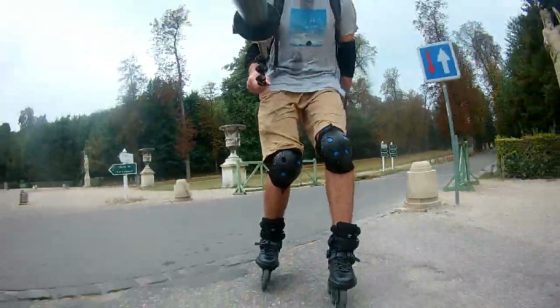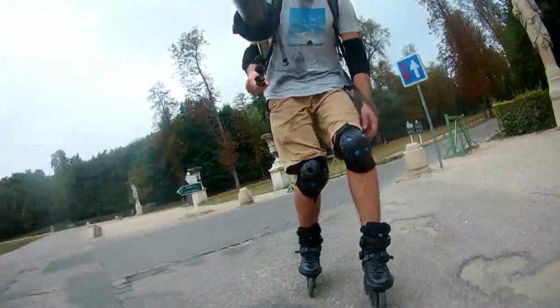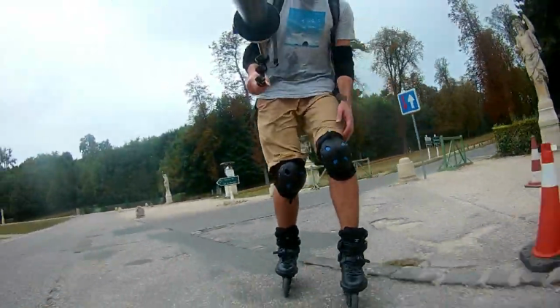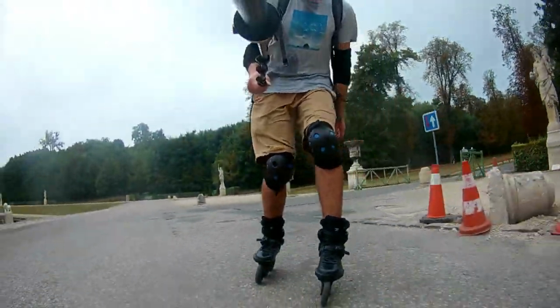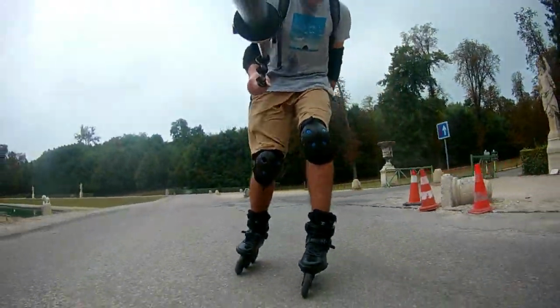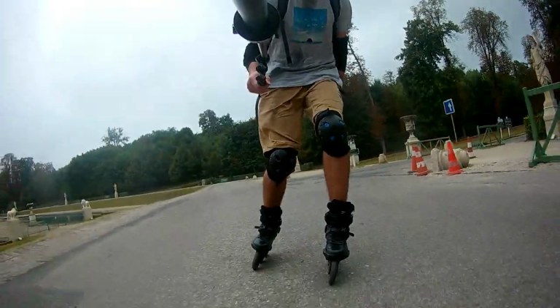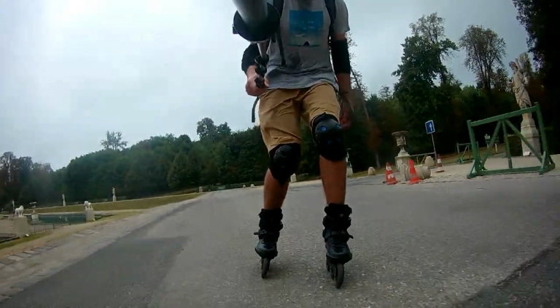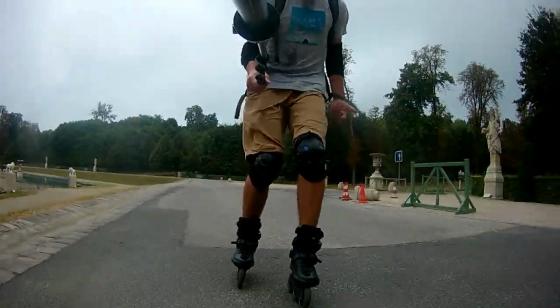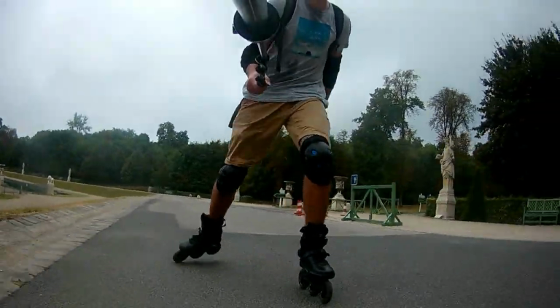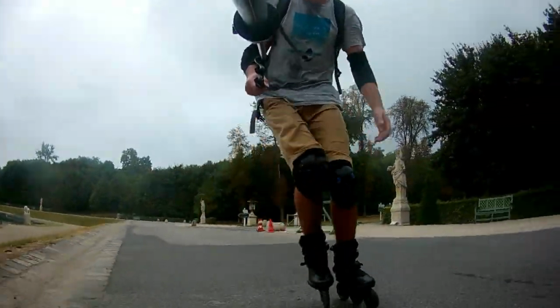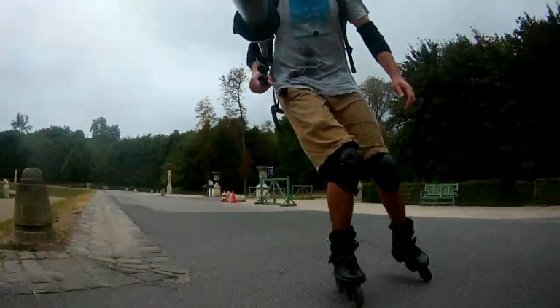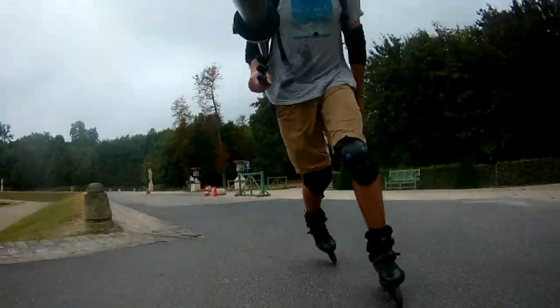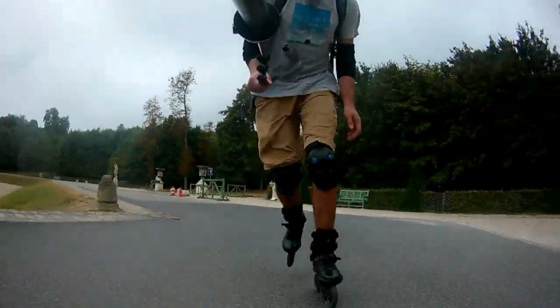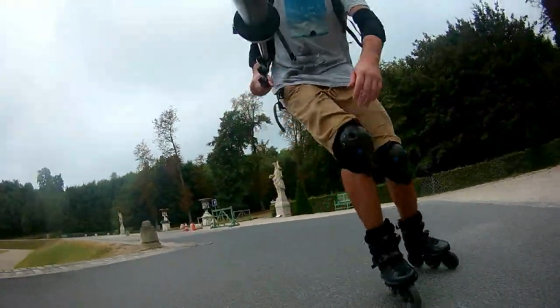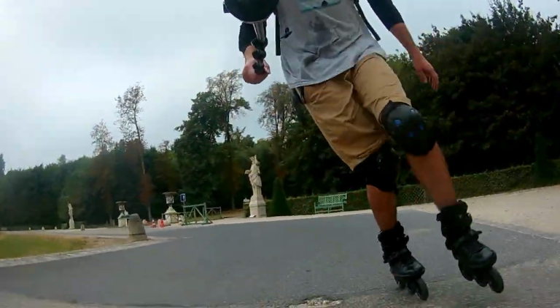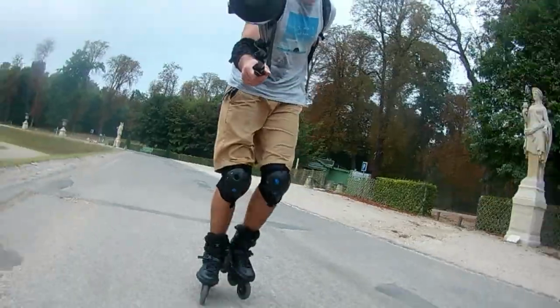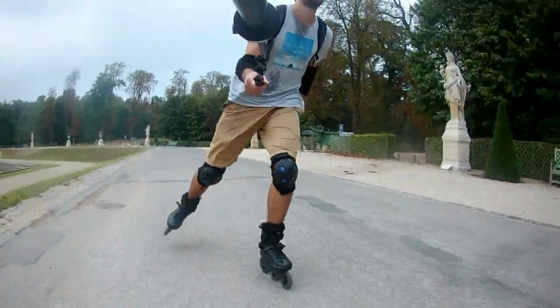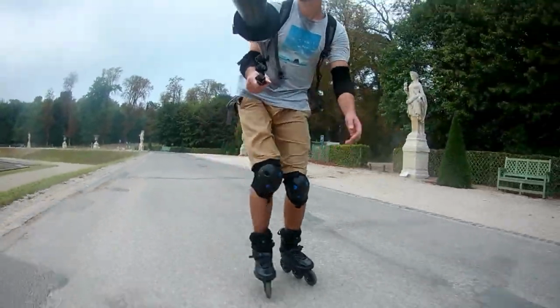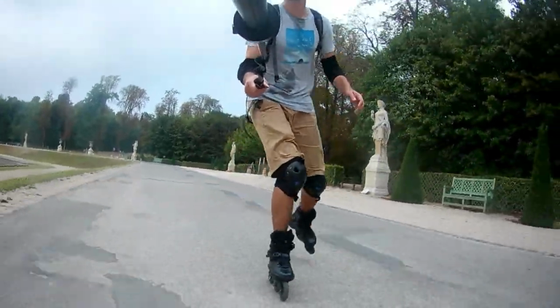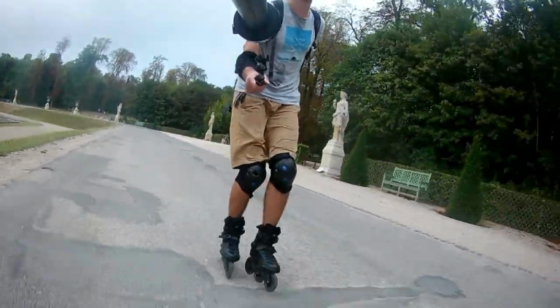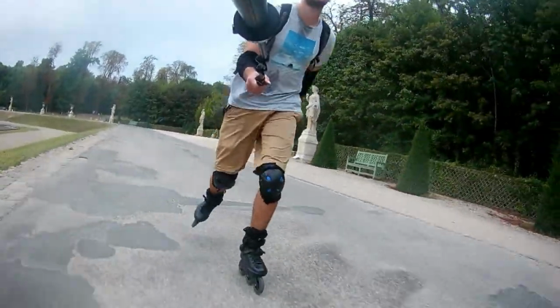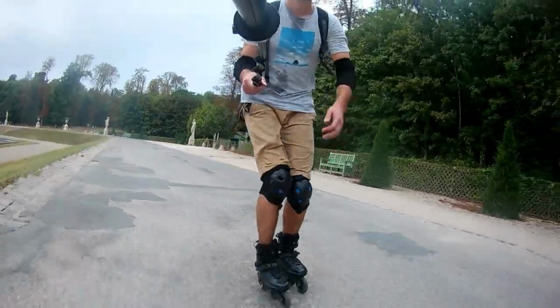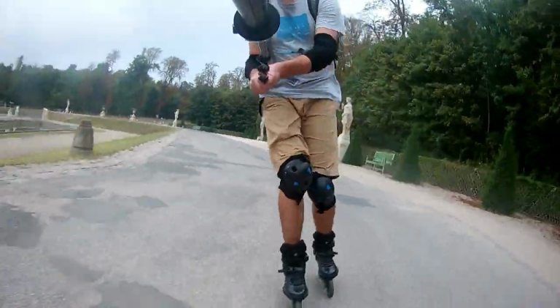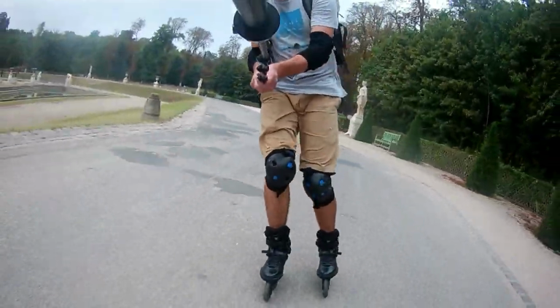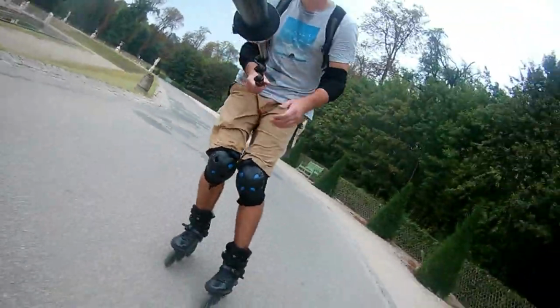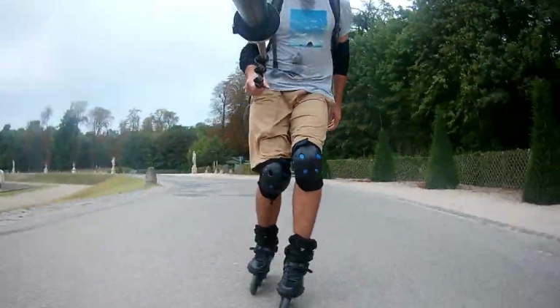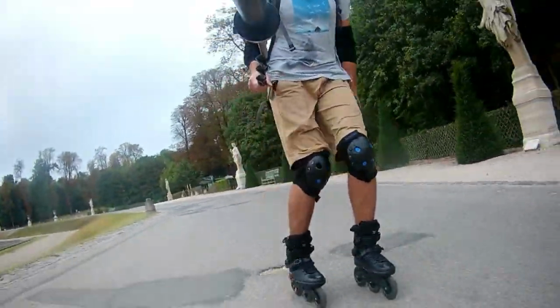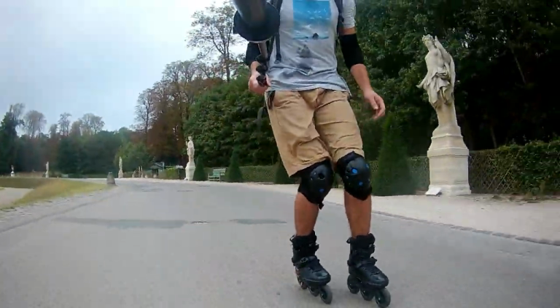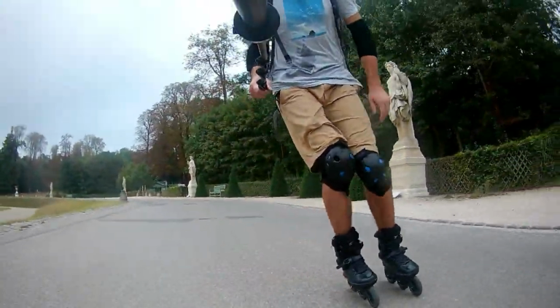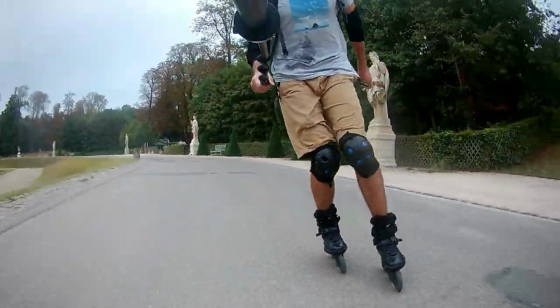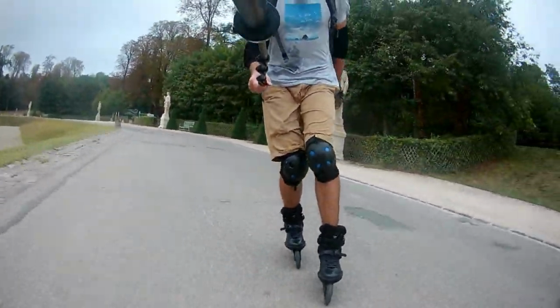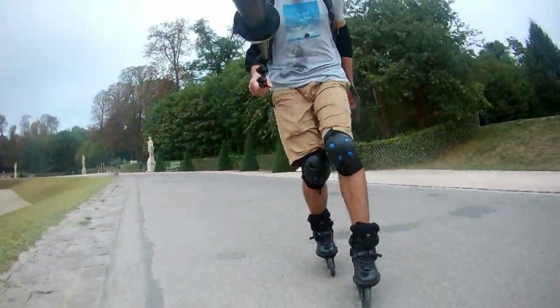But today I will just show you one small feature that I really like in these skates. Having such big wheels they are really great for grass skating.